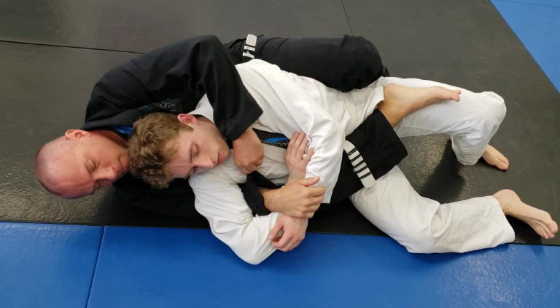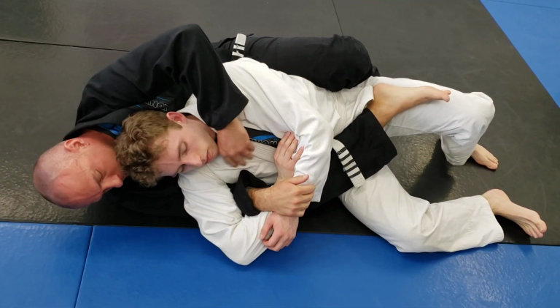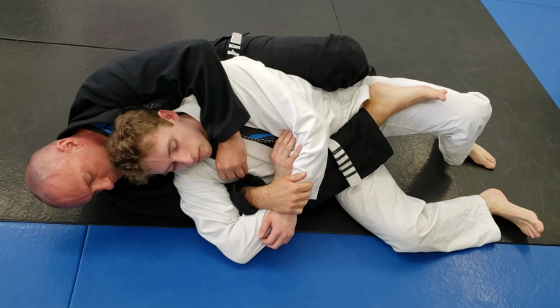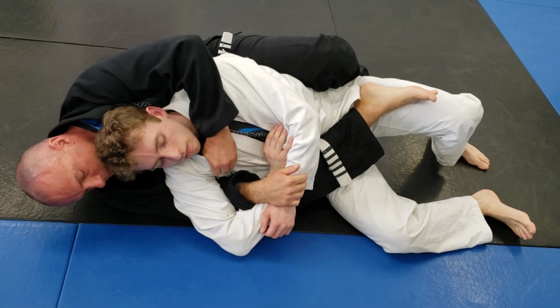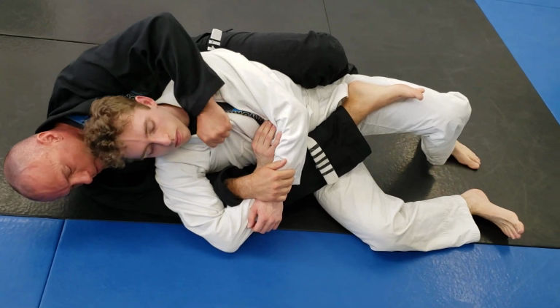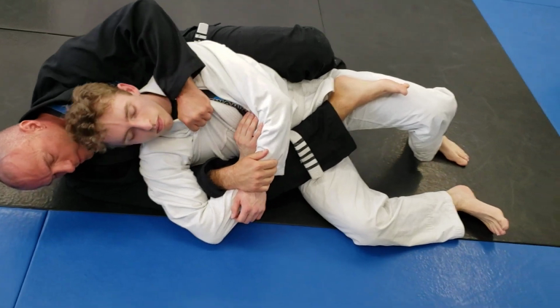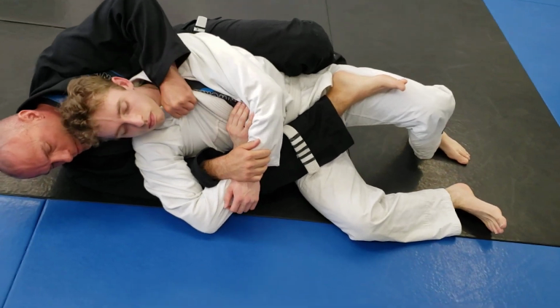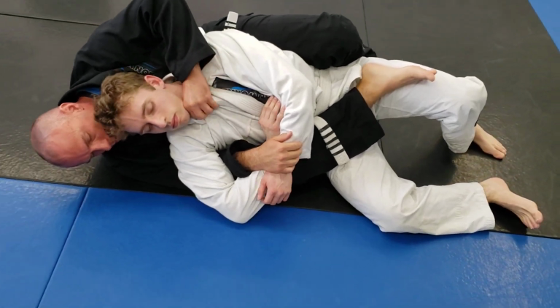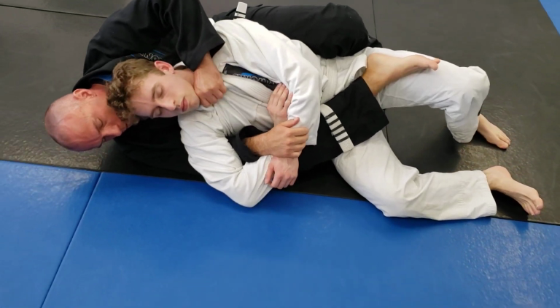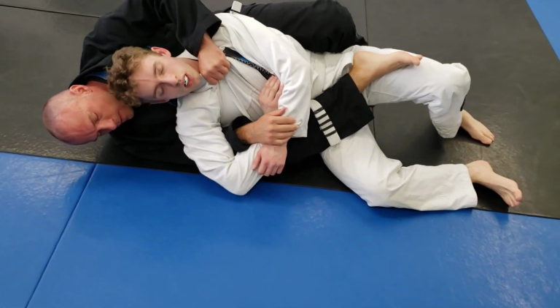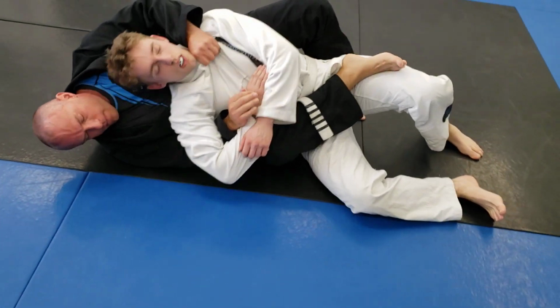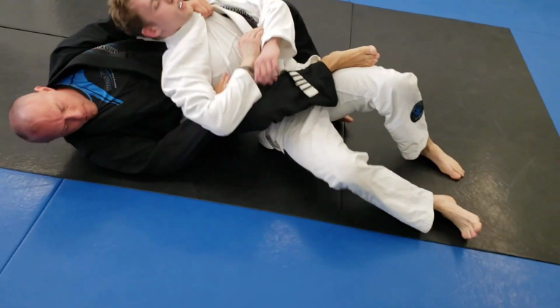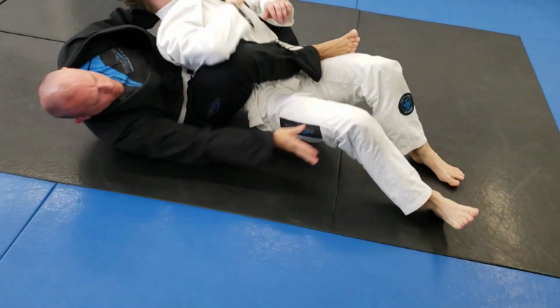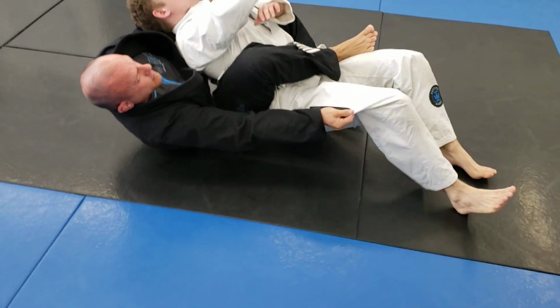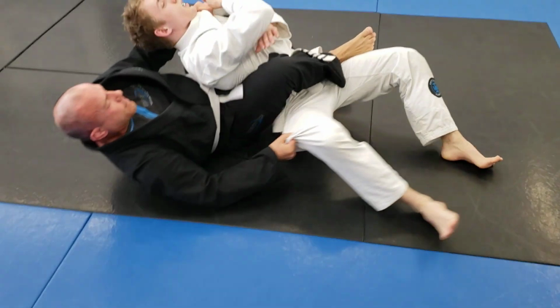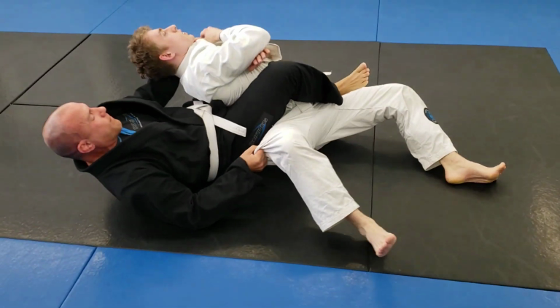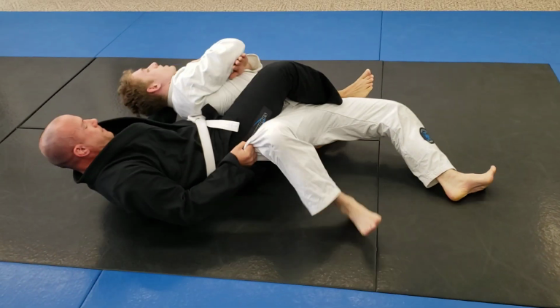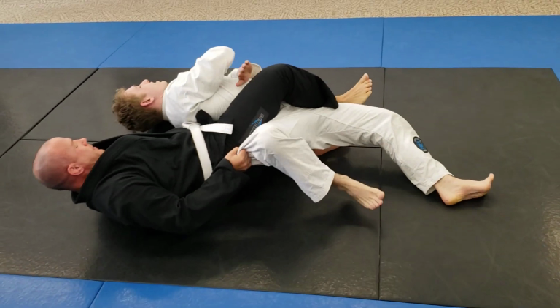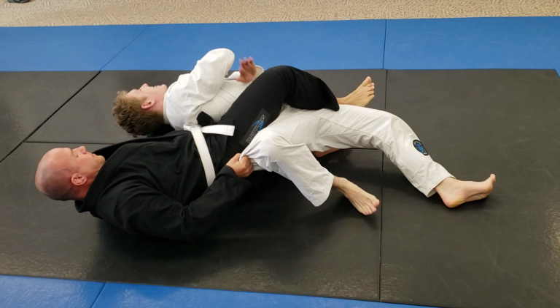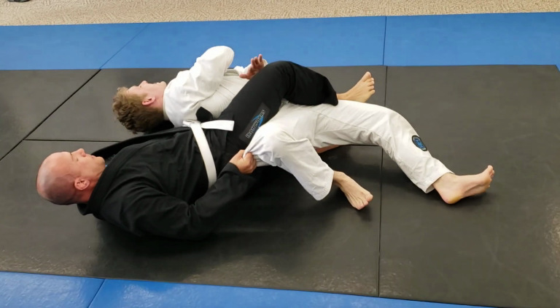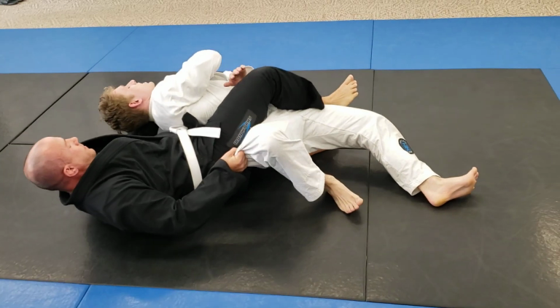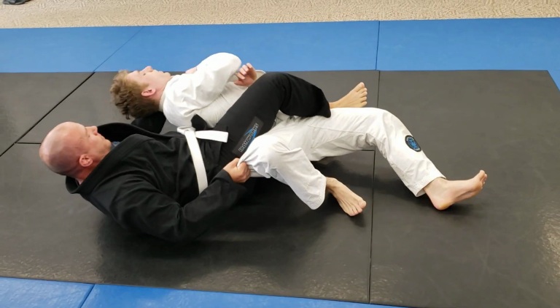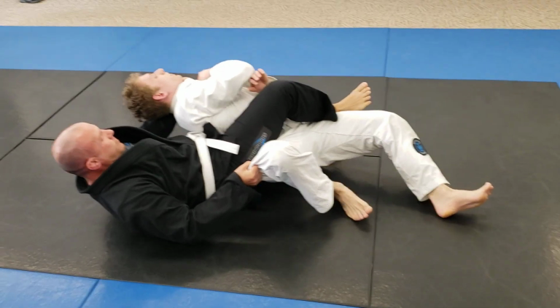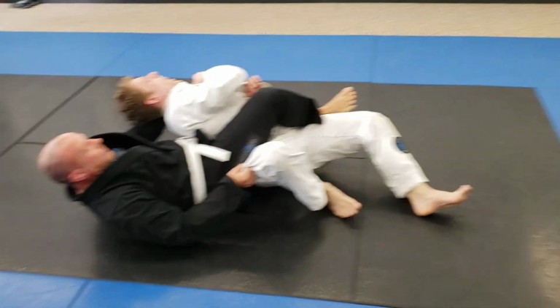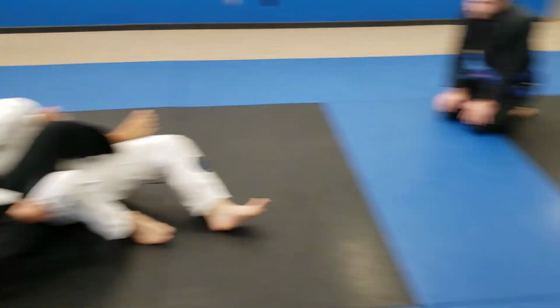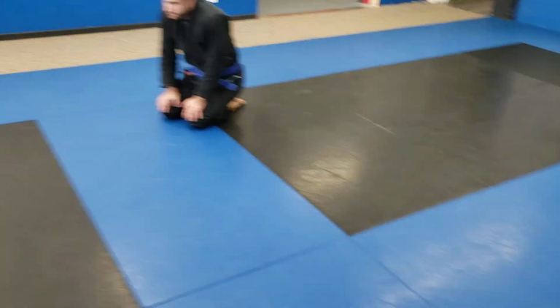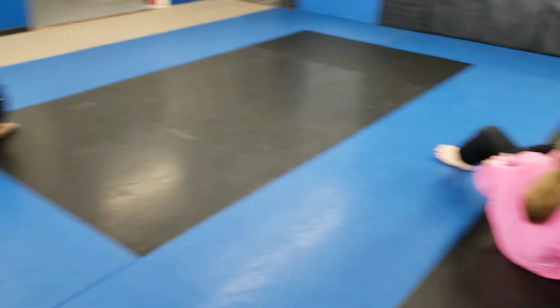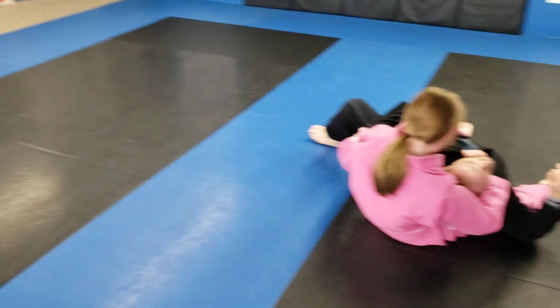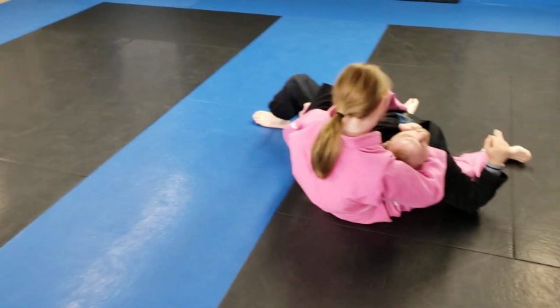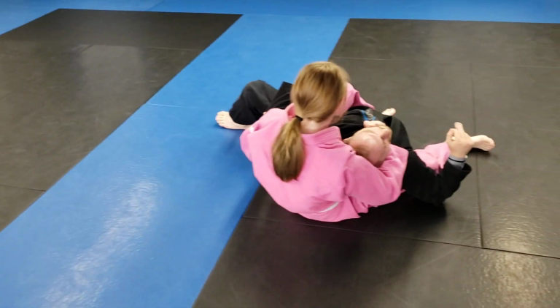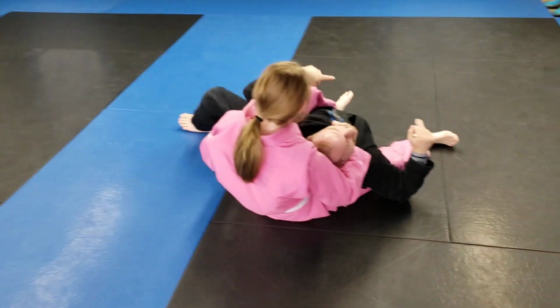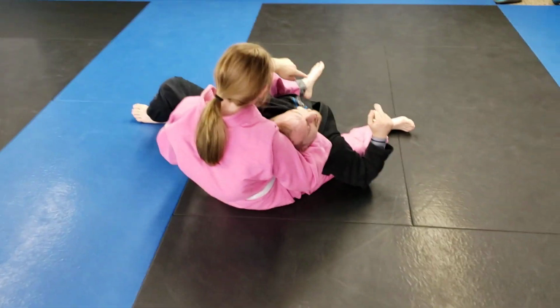Top hand fights the collar, bottom hand traps the hands. Grab the knee, get that left leg out of there. You don't want that left leg behind him anymore.